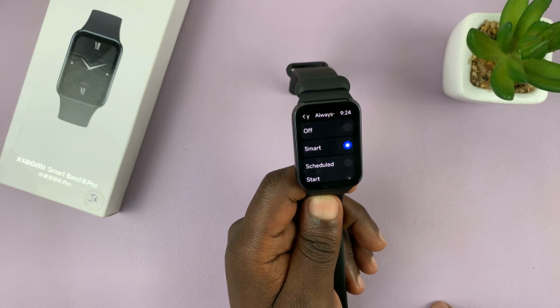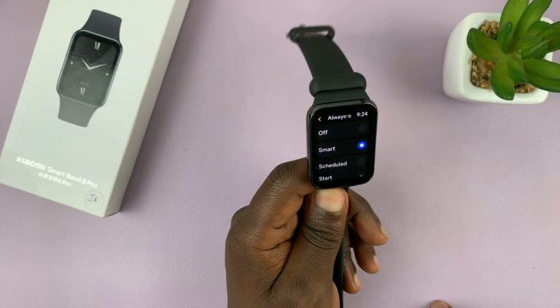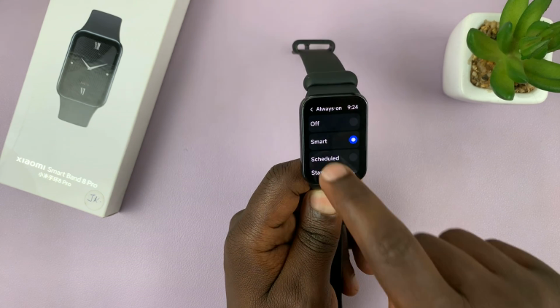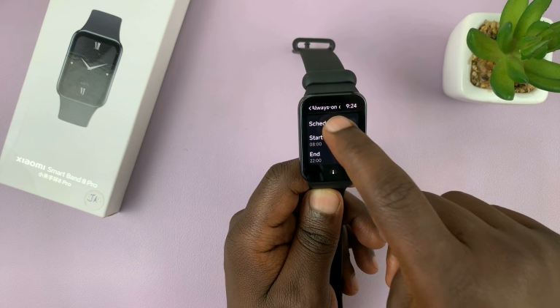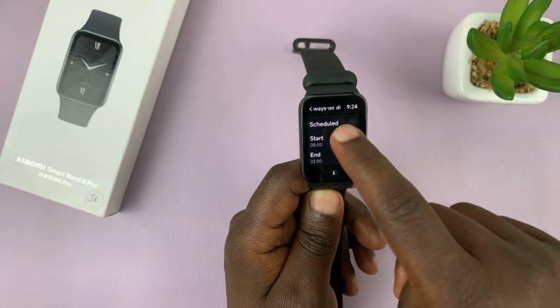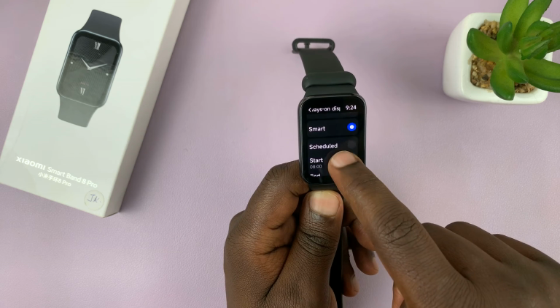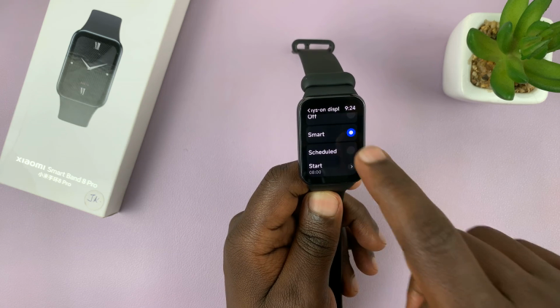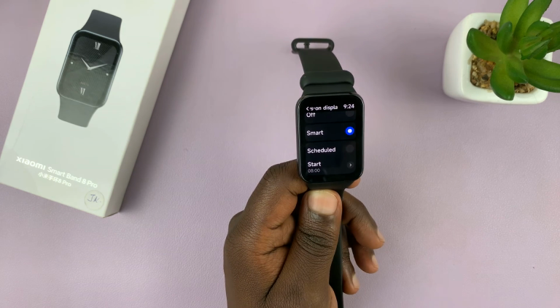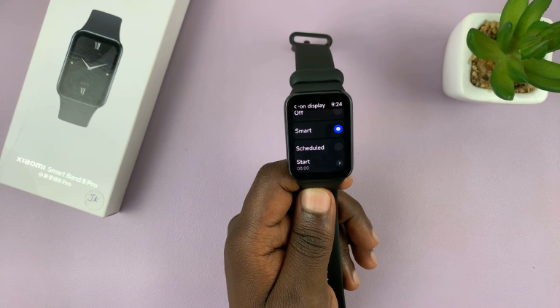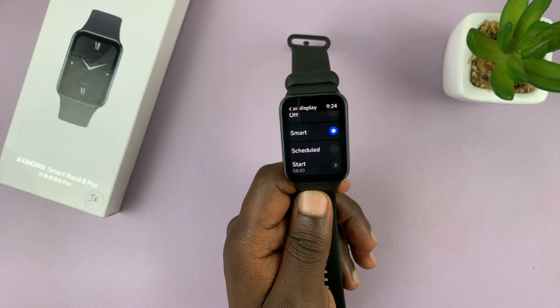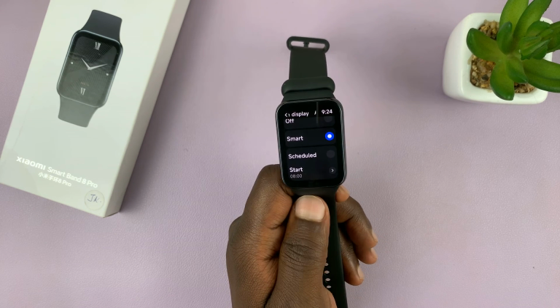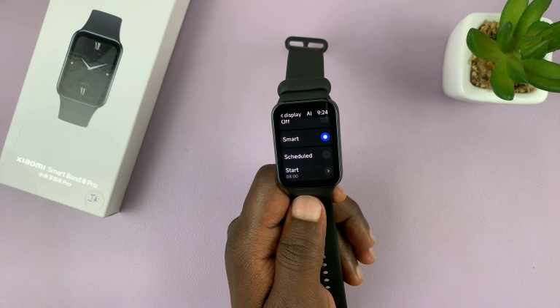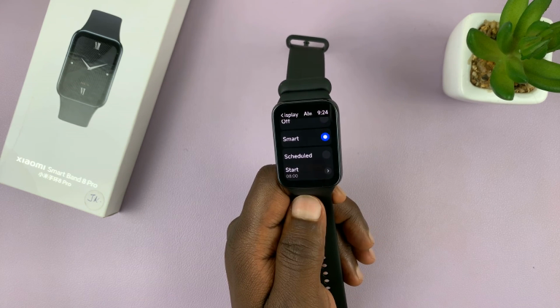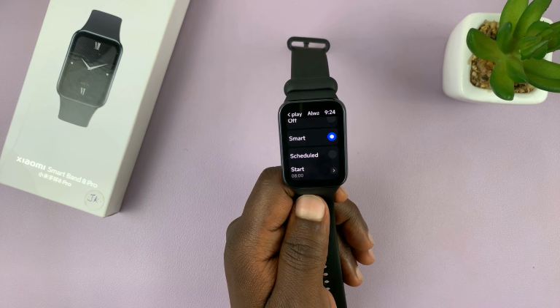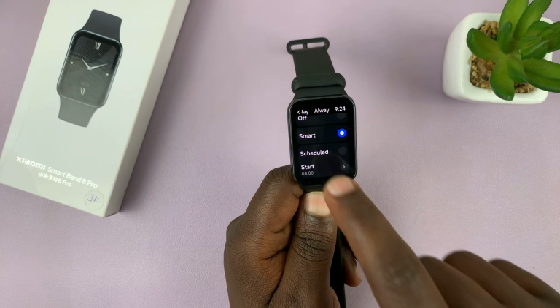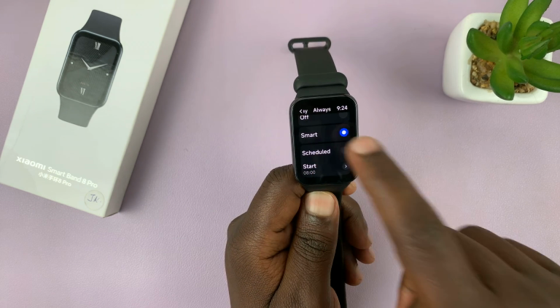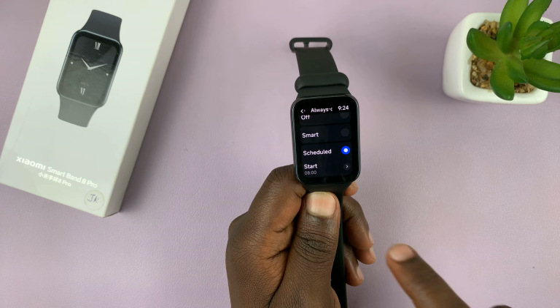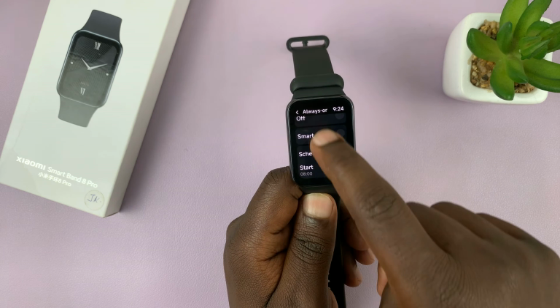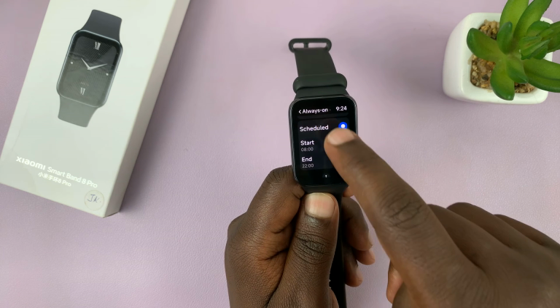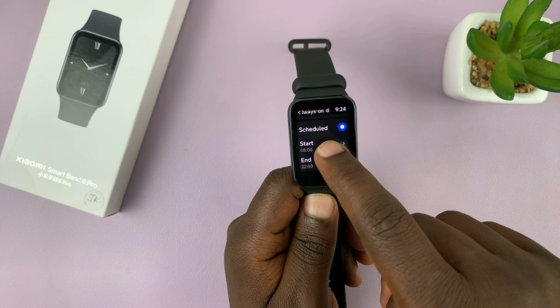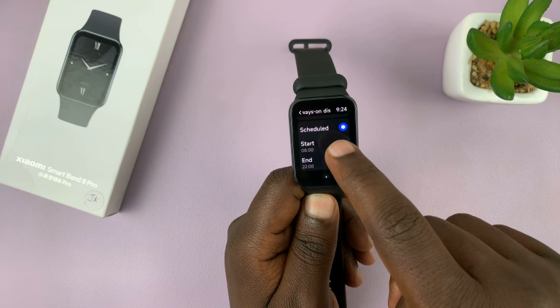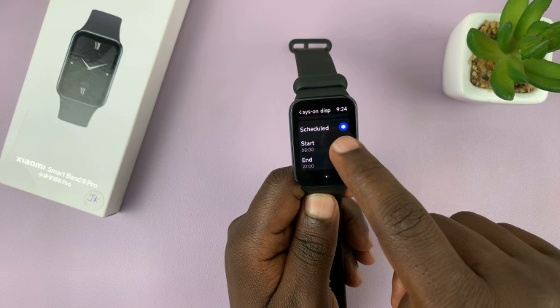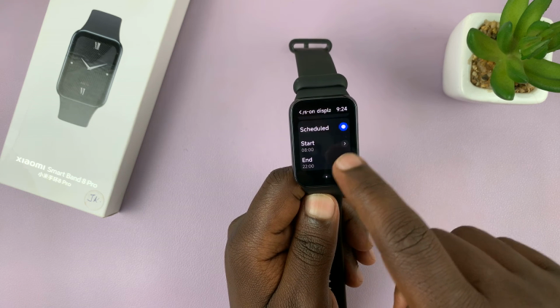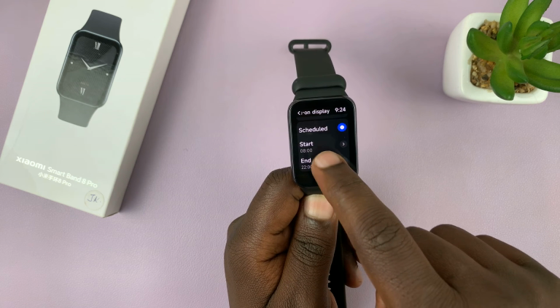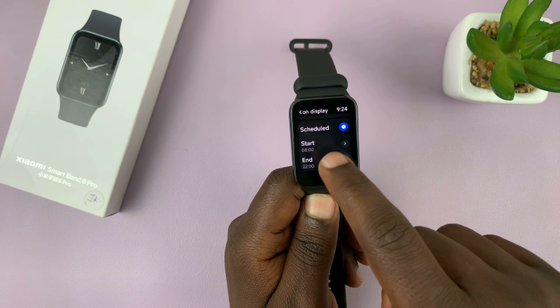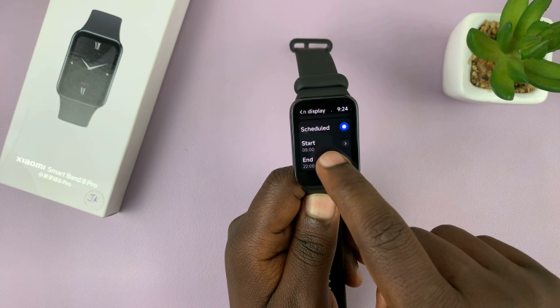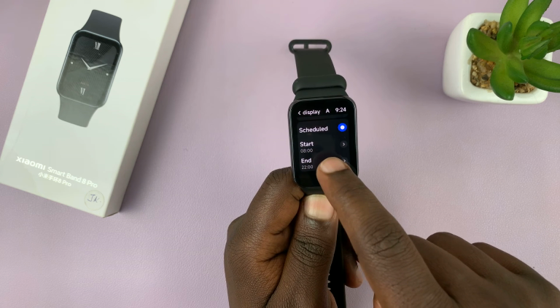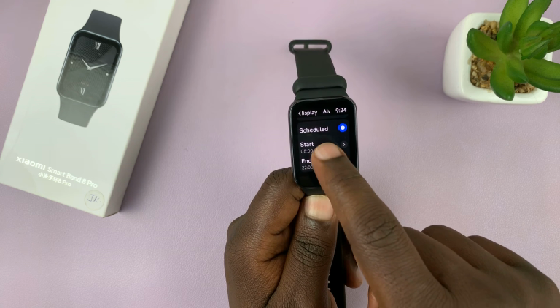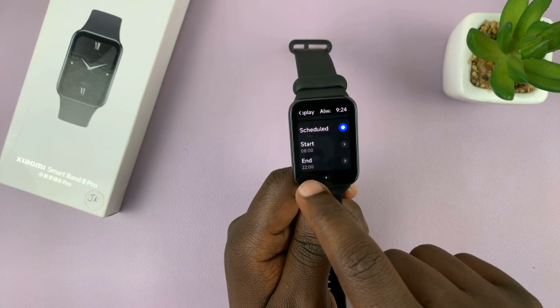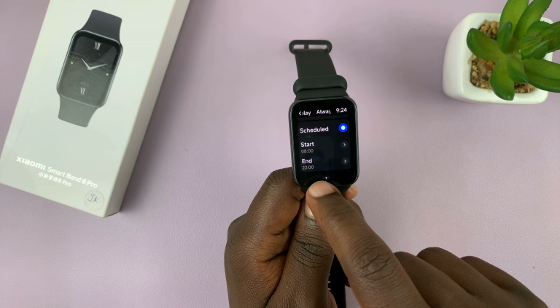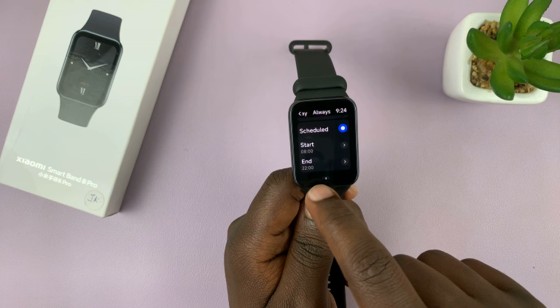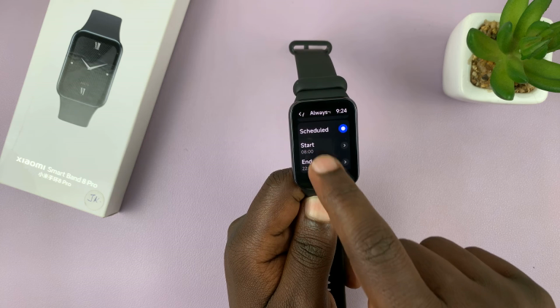Also, if you want to, you can schedule the always-on display so that it's not on when you don't need it to be on. Choose Schedule and then choose when you want the always-on display to start. By default it's set to eight o'clock in the morning and stops at 10 p.m.